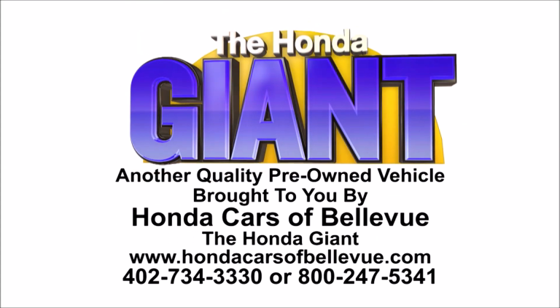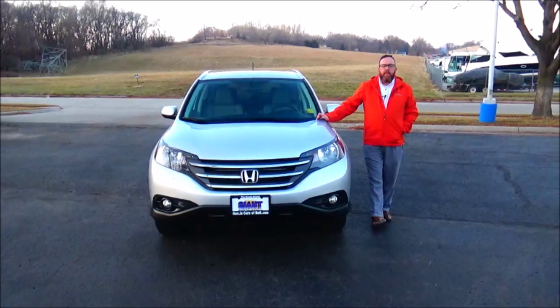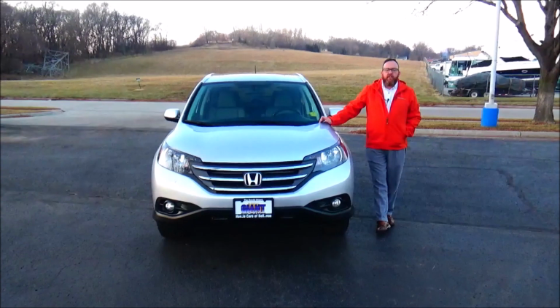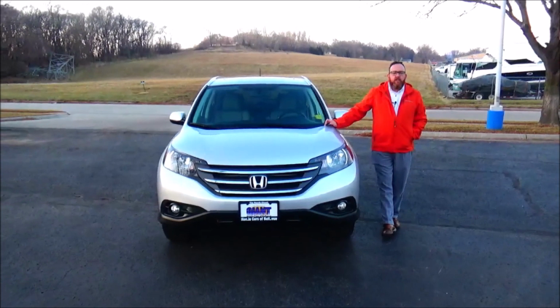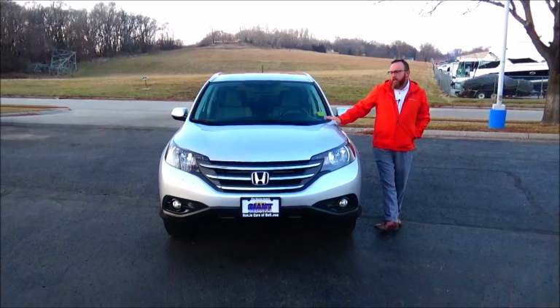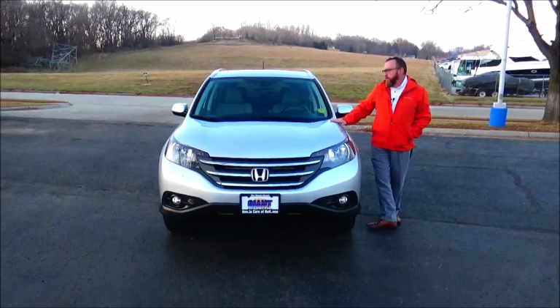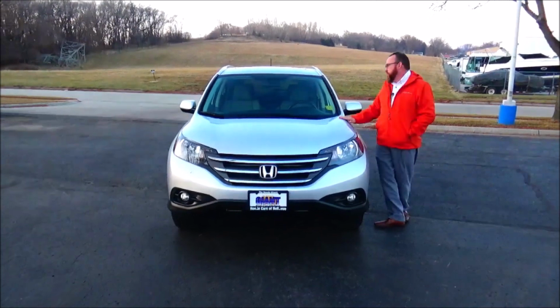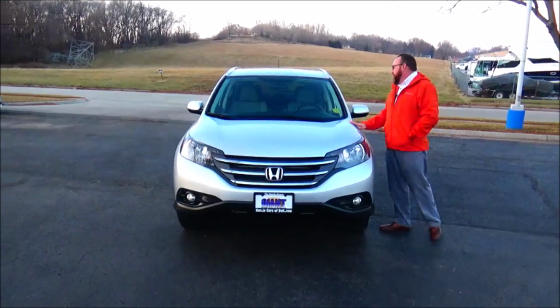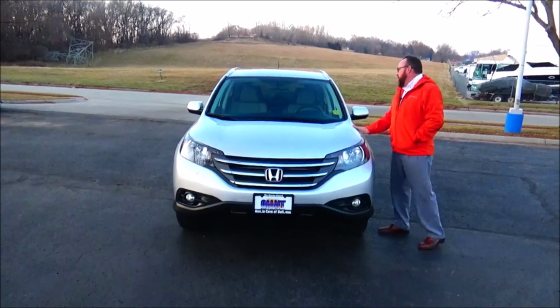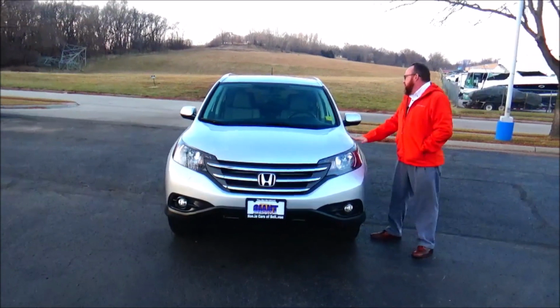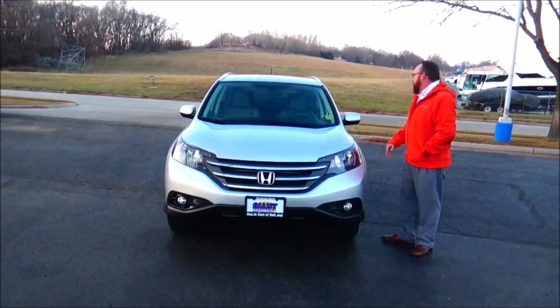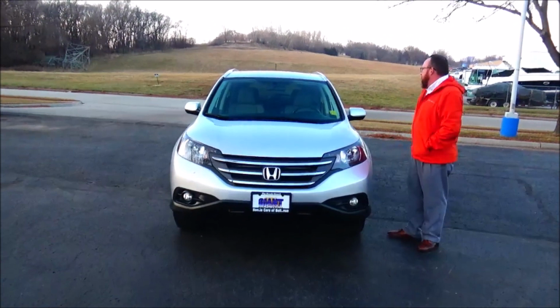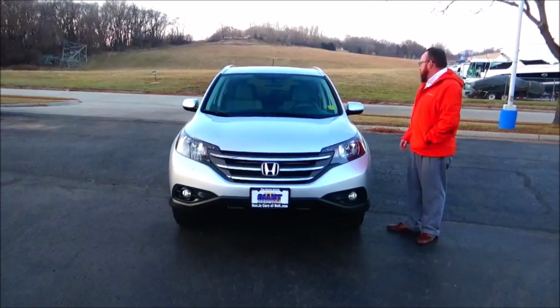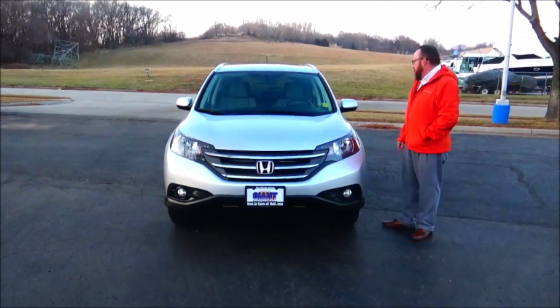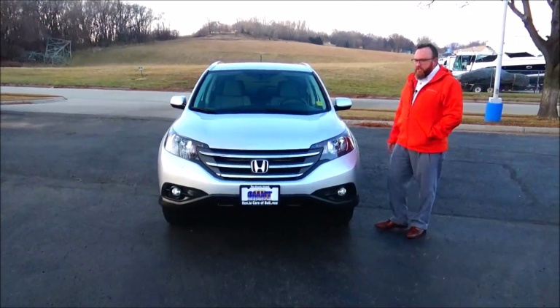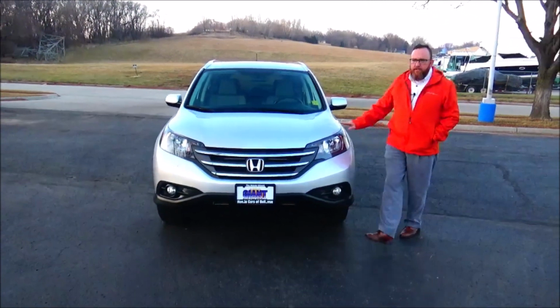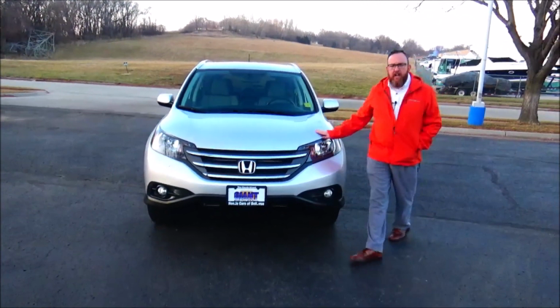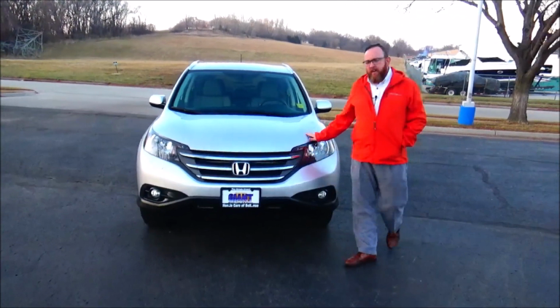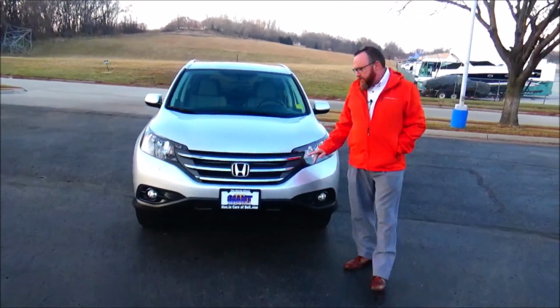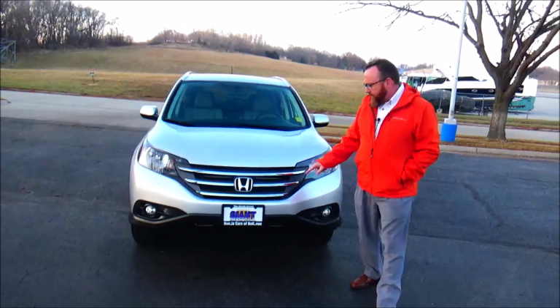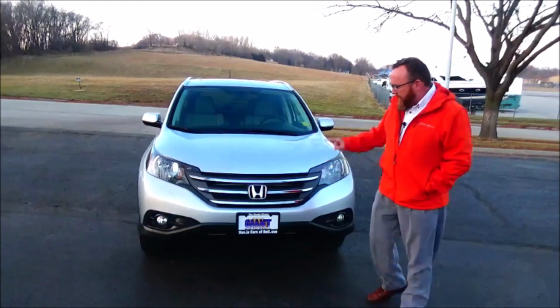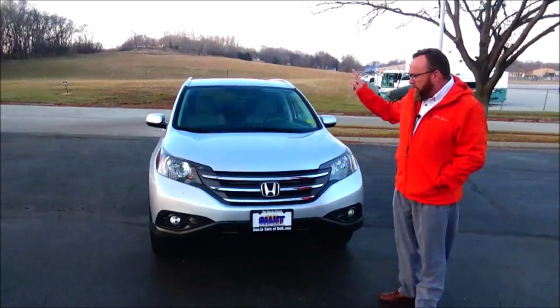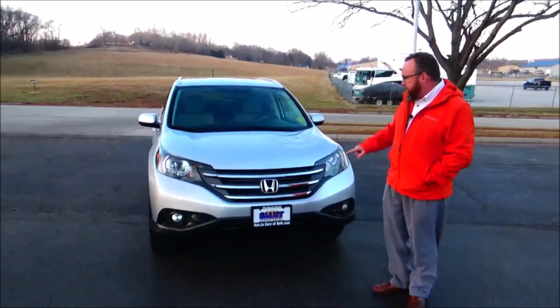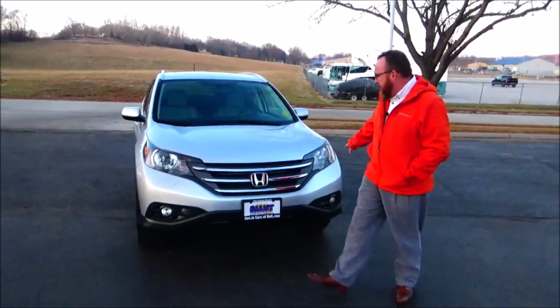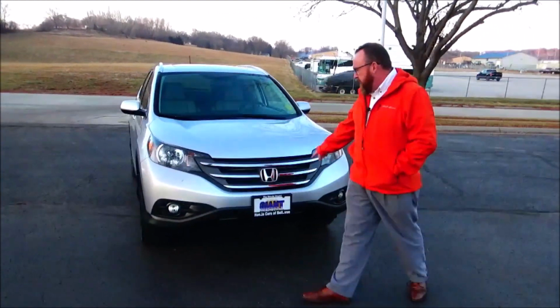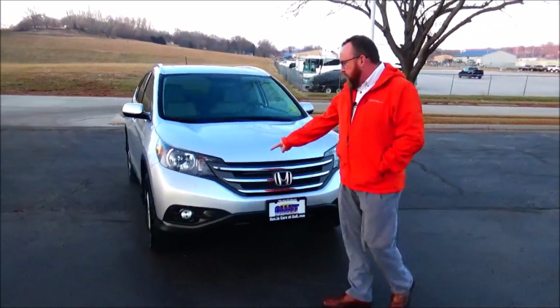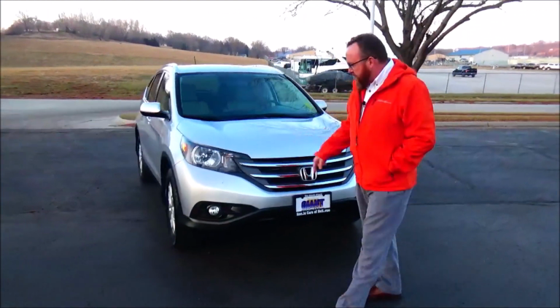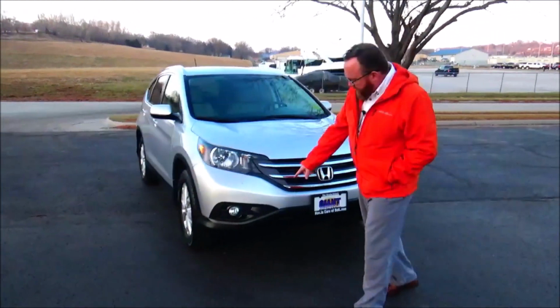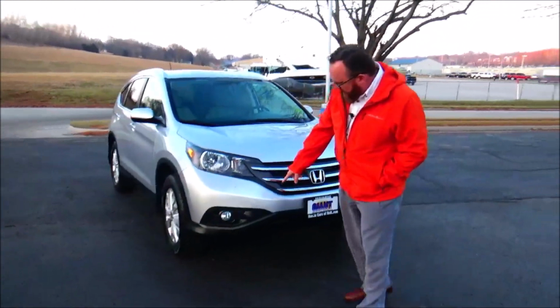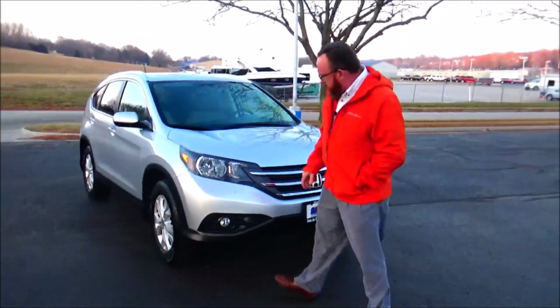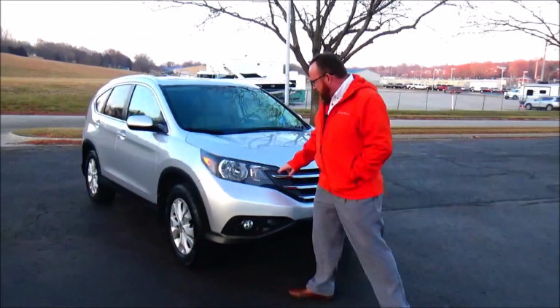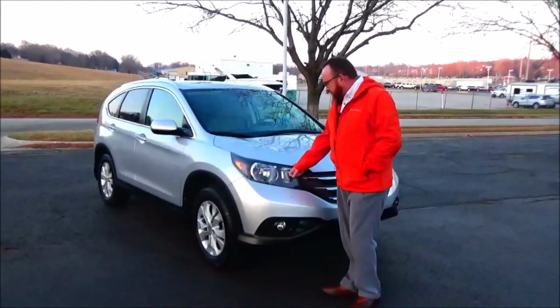Brian Kelly here from Honda Giant, showing you this 2014 Honda CR-V EXL. It just came in on trade with 85,000 miles. It features five mile-per-hour bumpers front and back, a chrome-accented grille, fog lights, and flex-on comfort wraparound headlights.